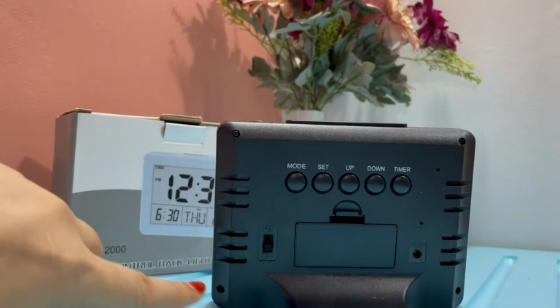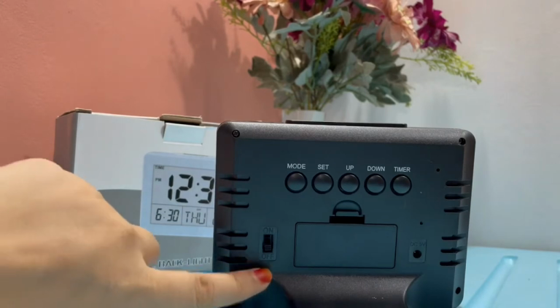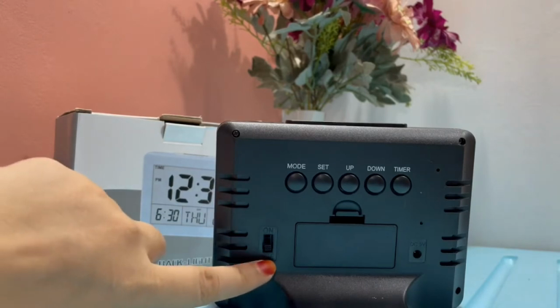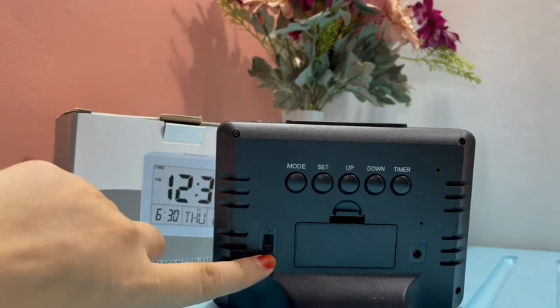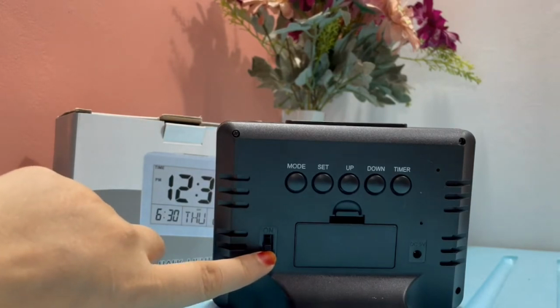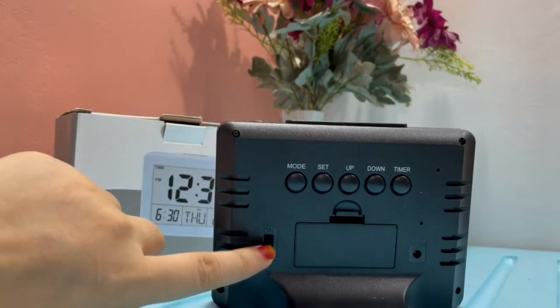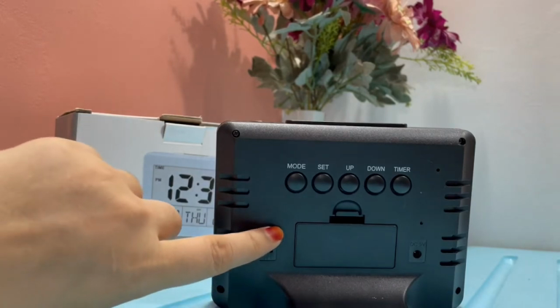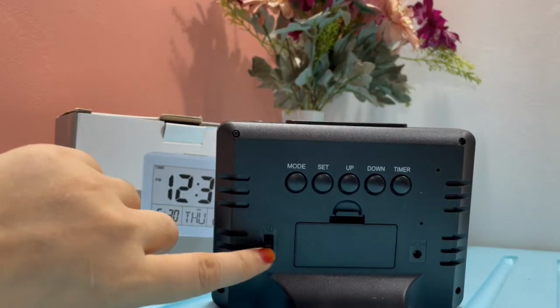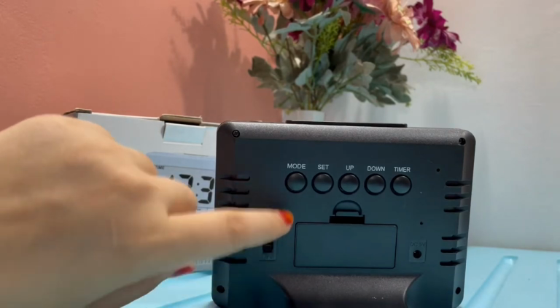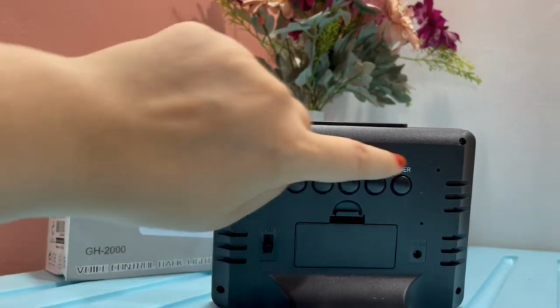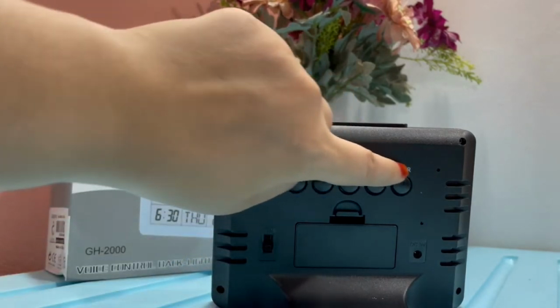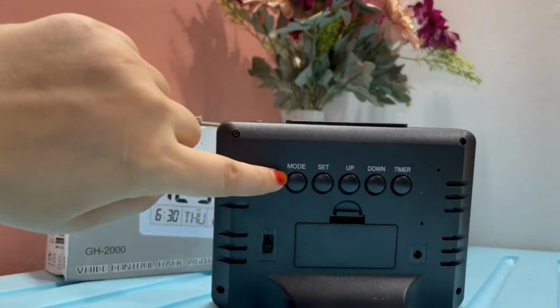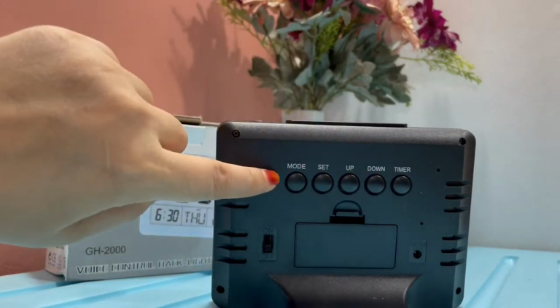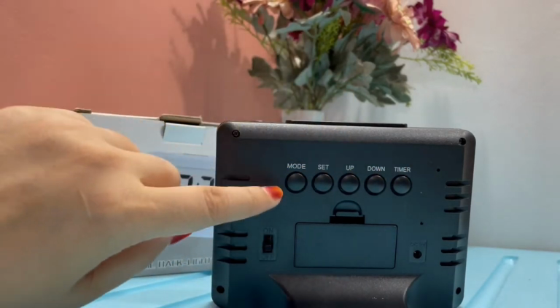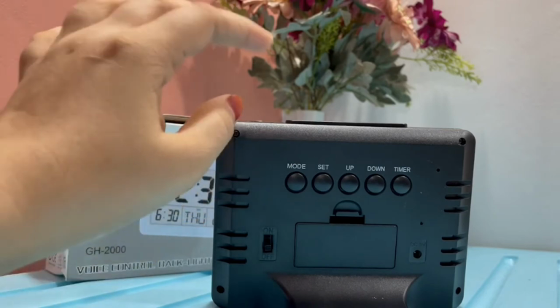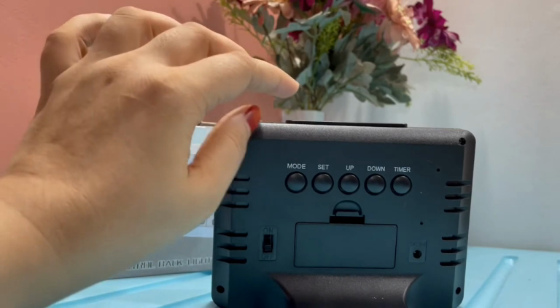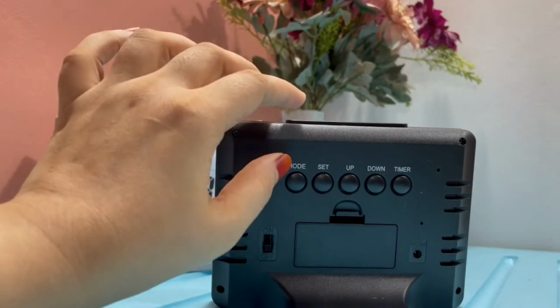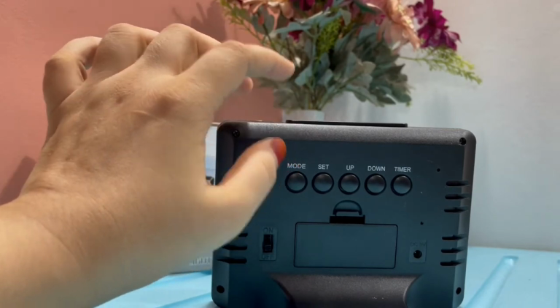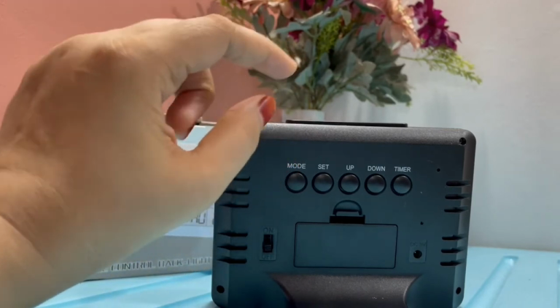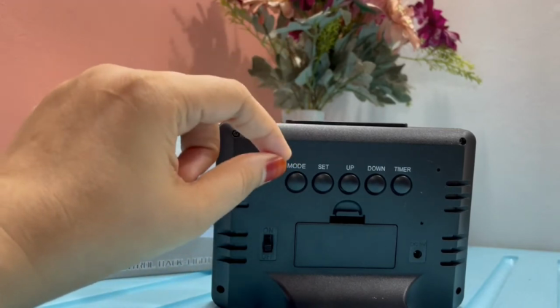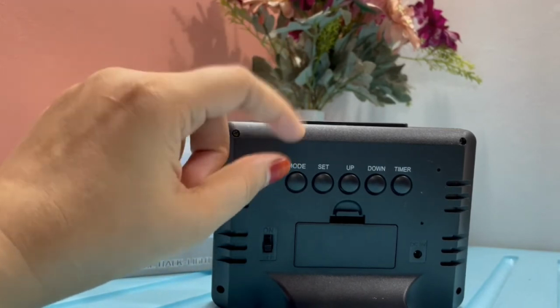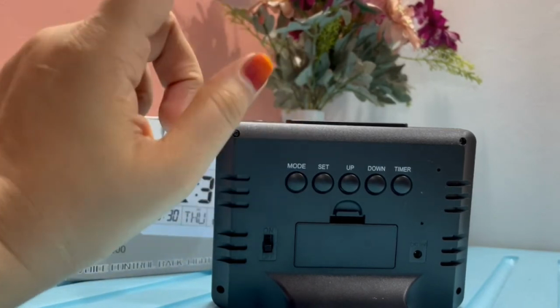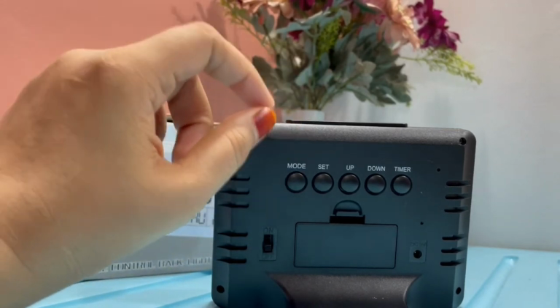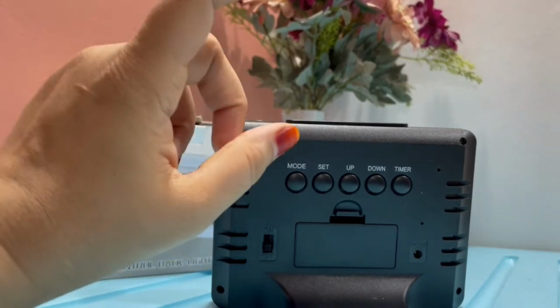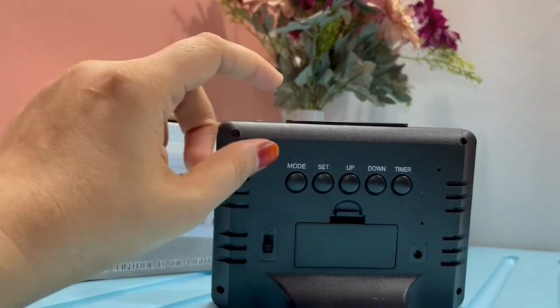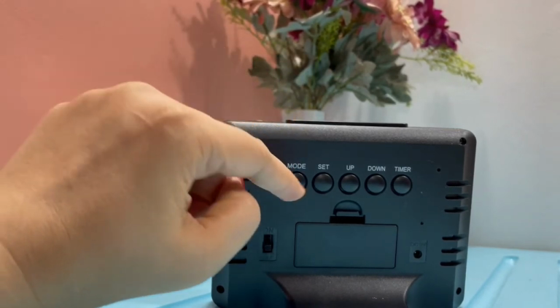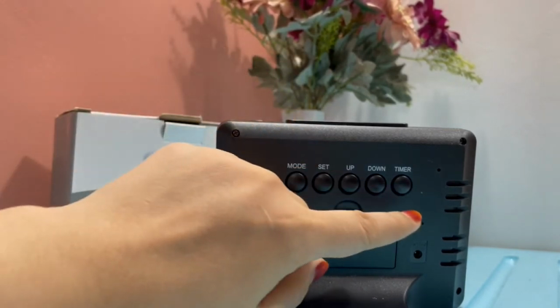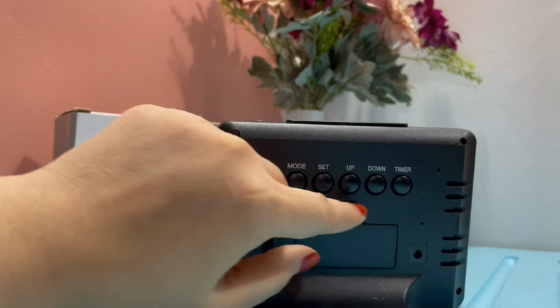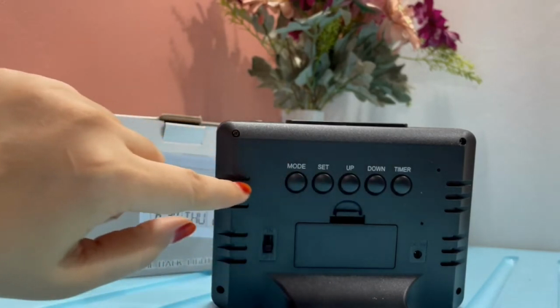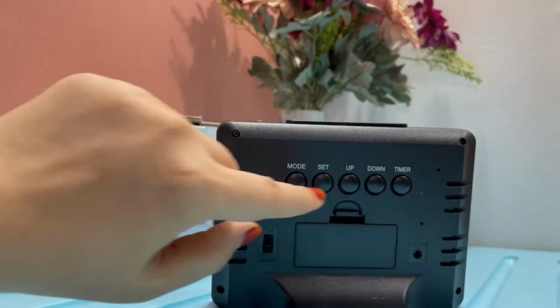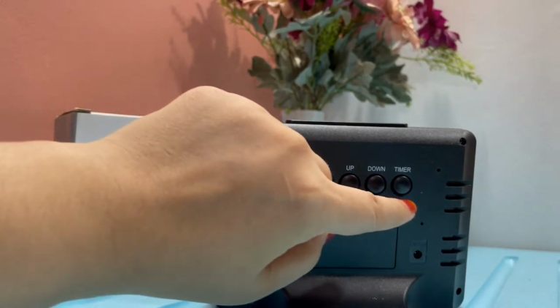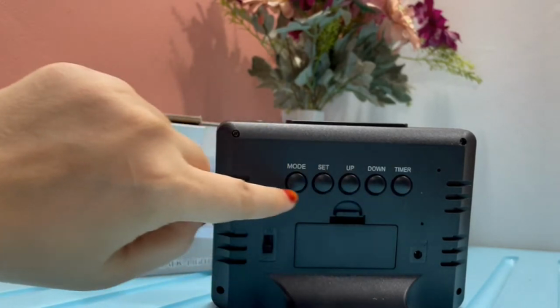Here you can switch it on and off, and there are five more buttons which you can use accordingly. If you want to set the timer or set an alarm, you'll have to make use of these five buttons.